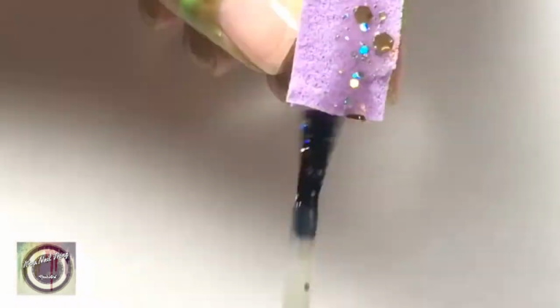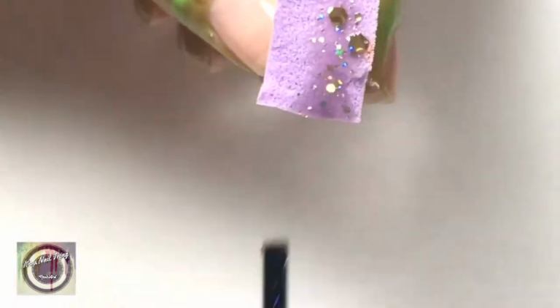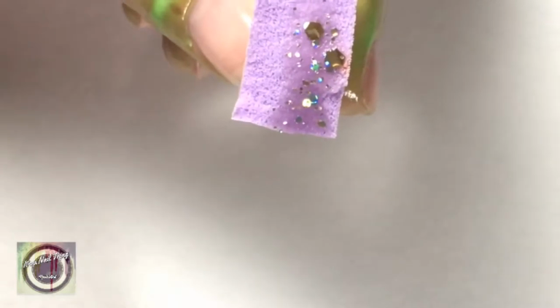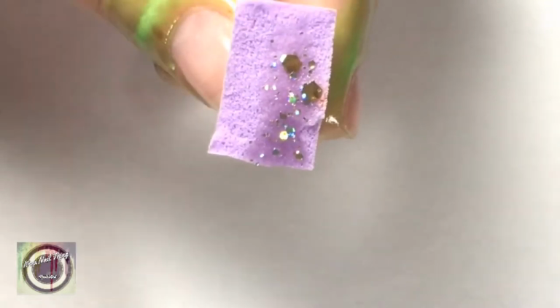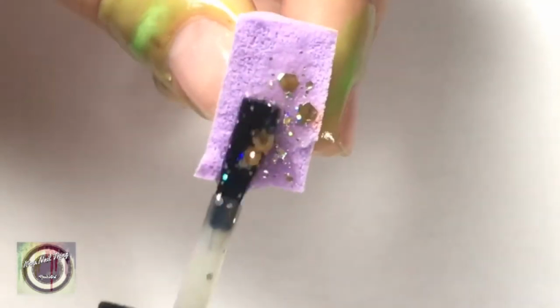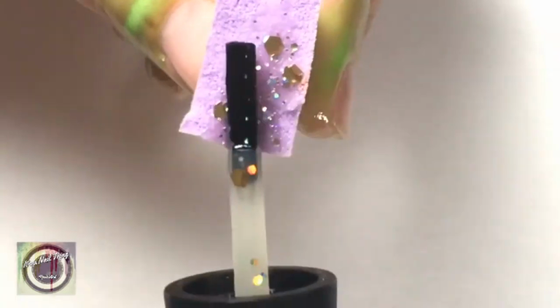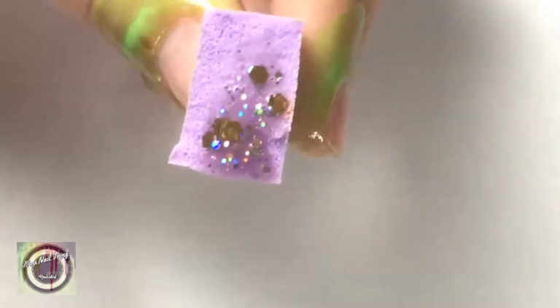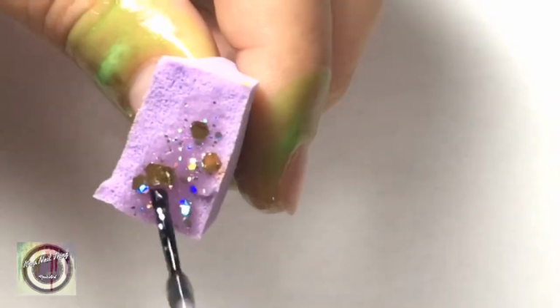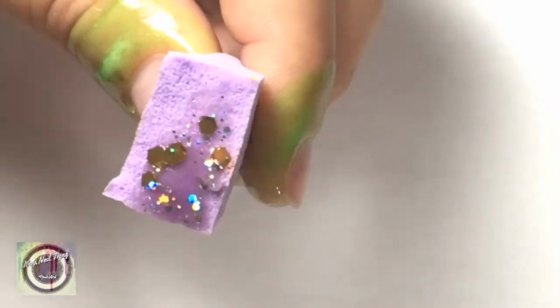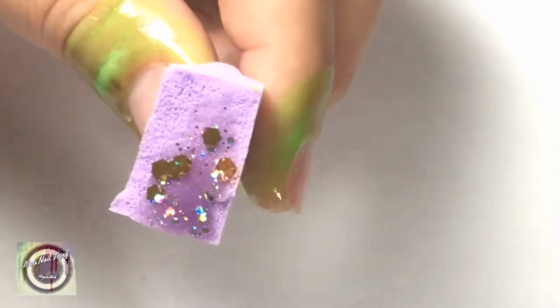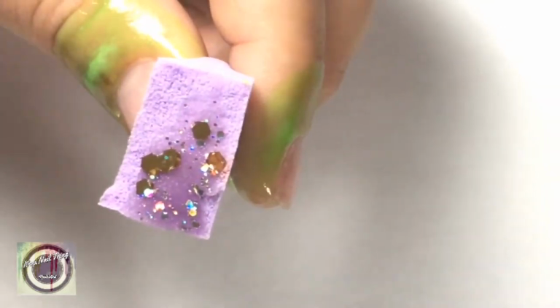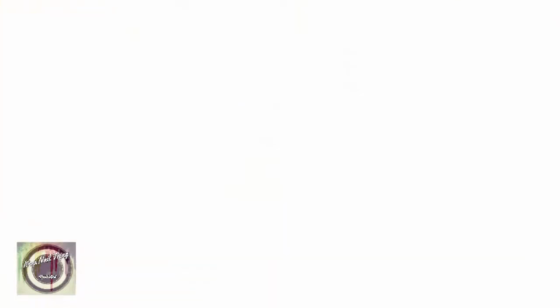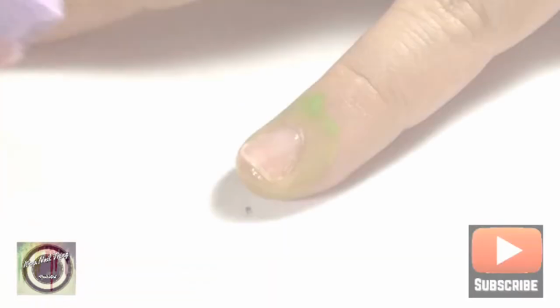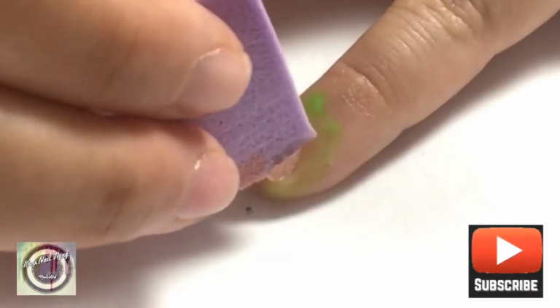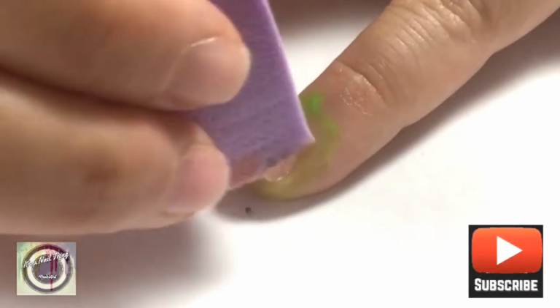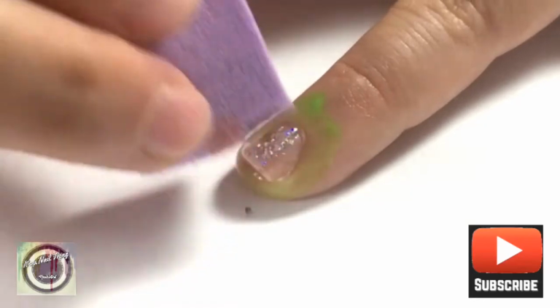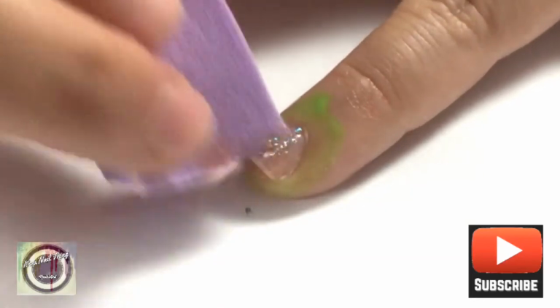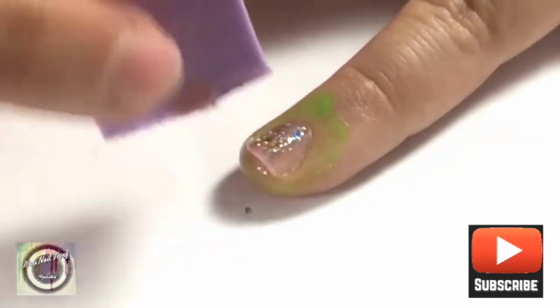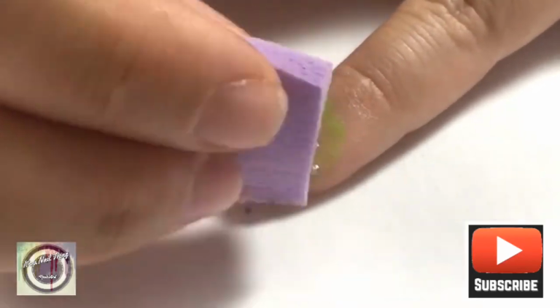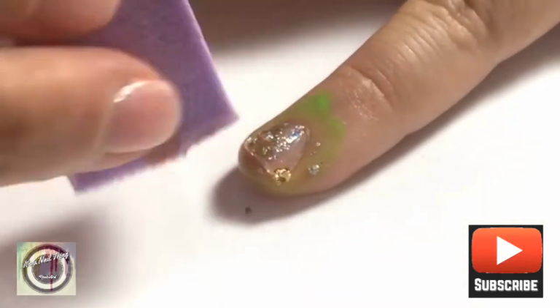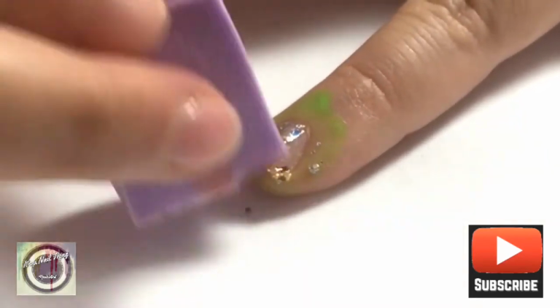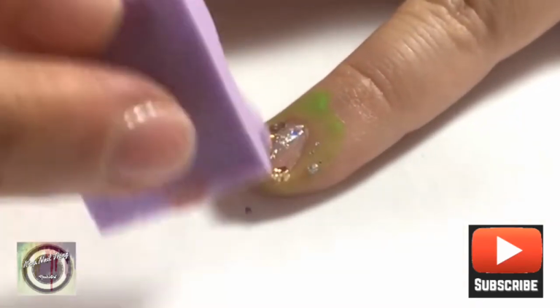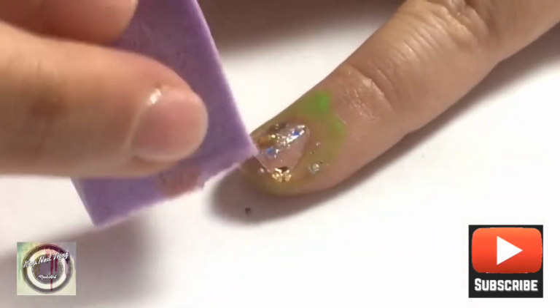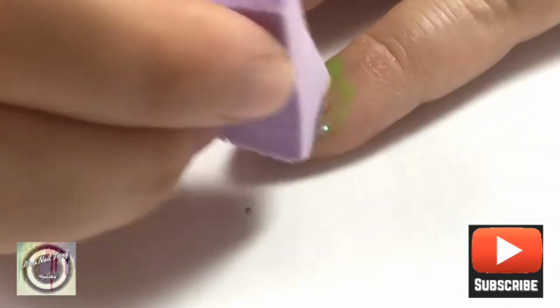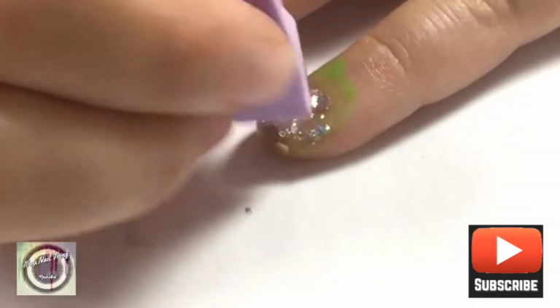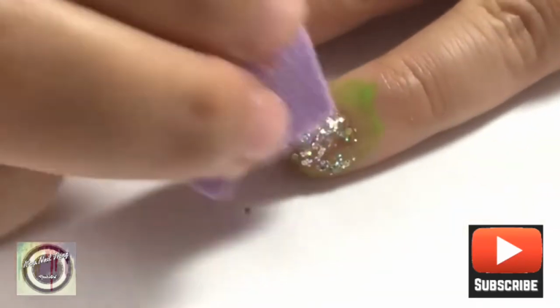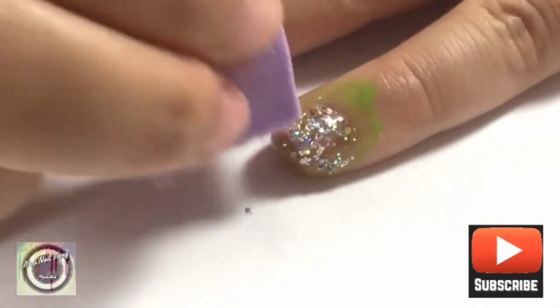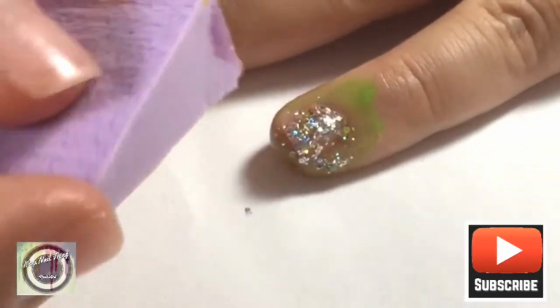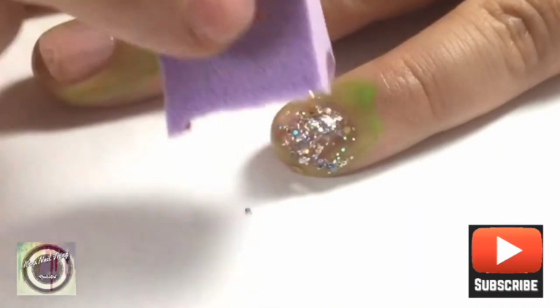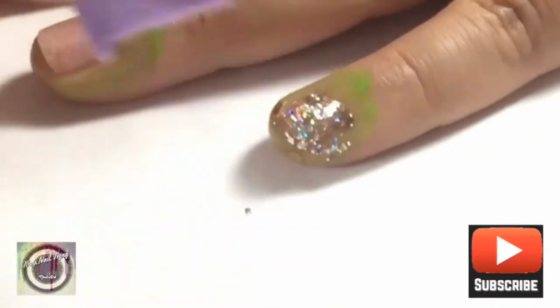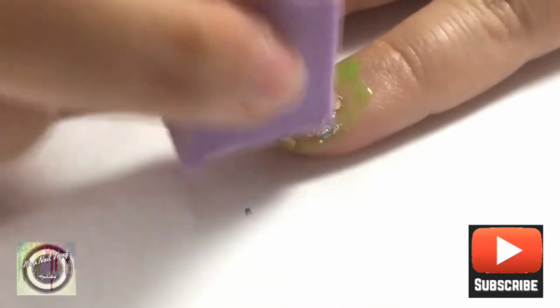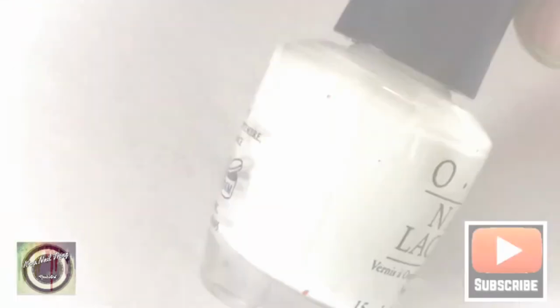I've chosen this holographic glitter and I'm going to be applying it to my little finger. The best method to apply glitter is always using a sponge, because it'll take away all that clear nail polish and just leave the glitter on your nails.